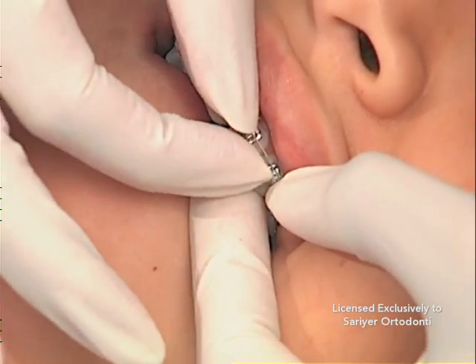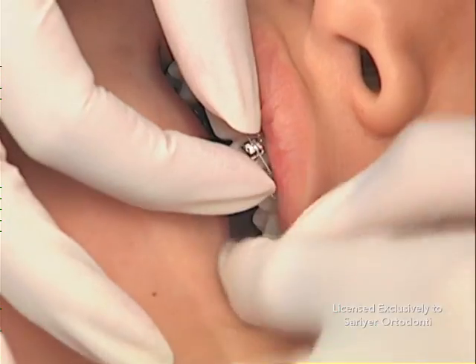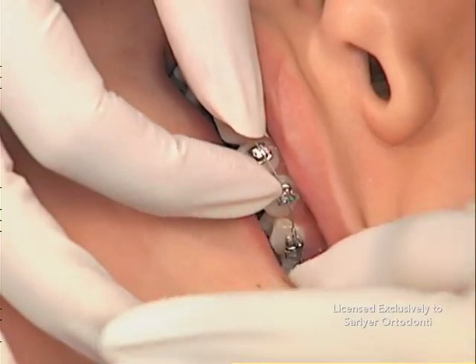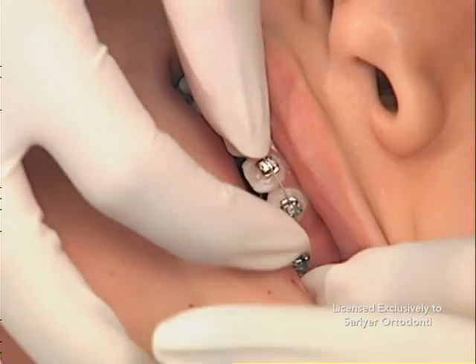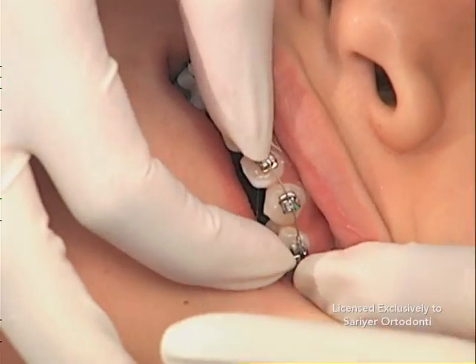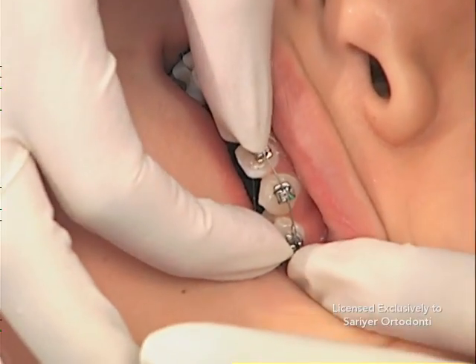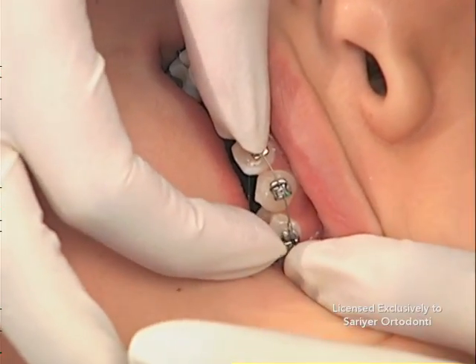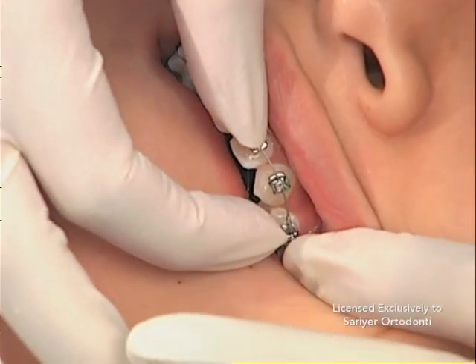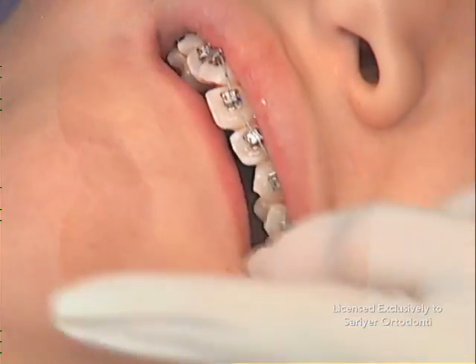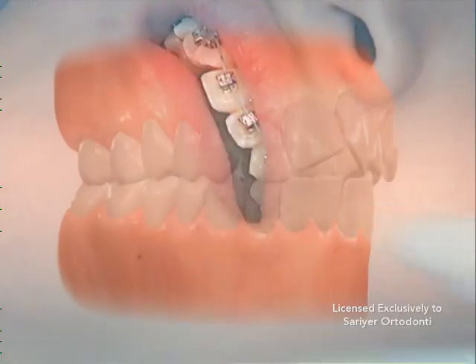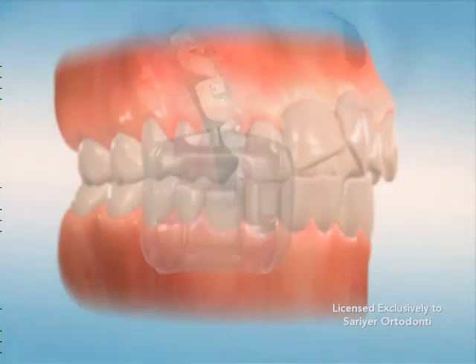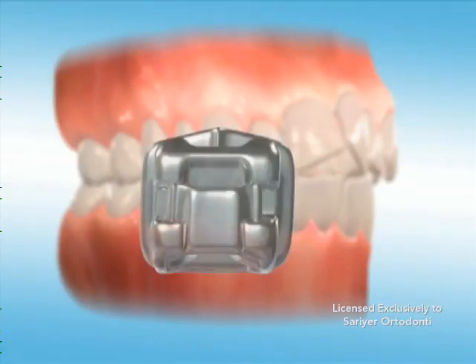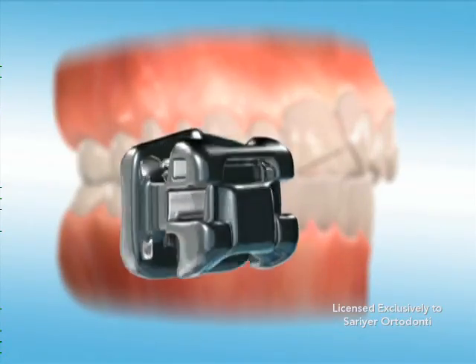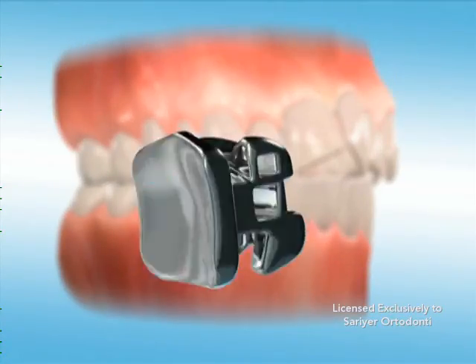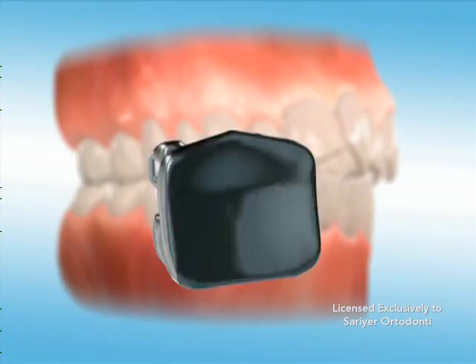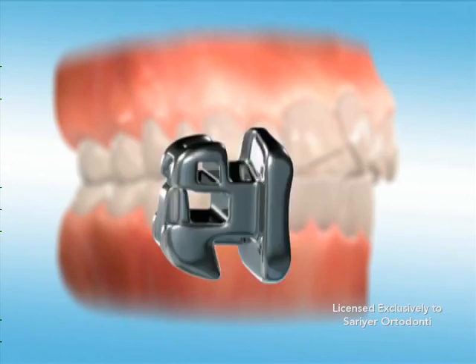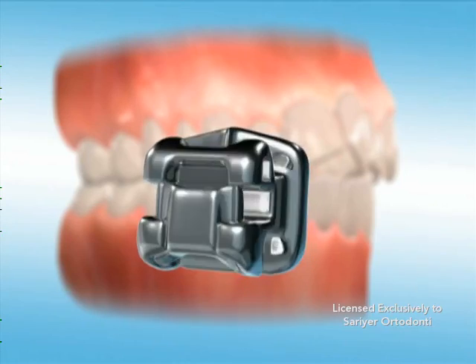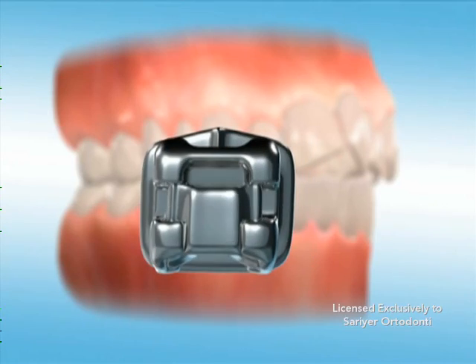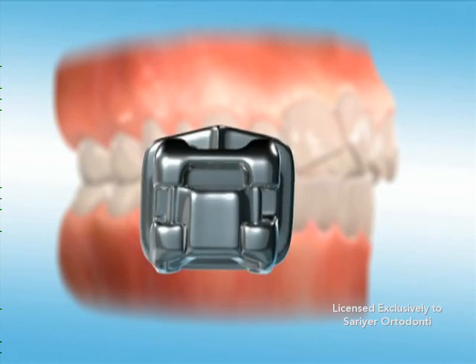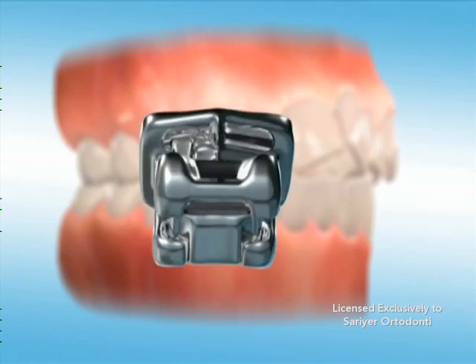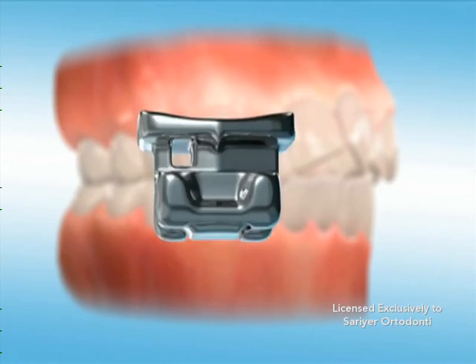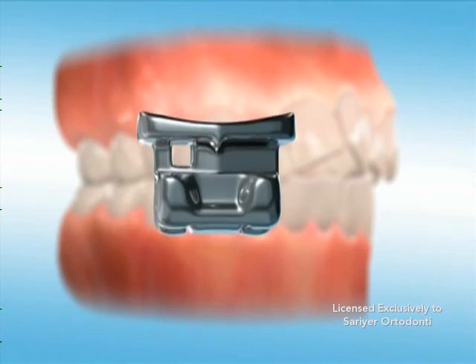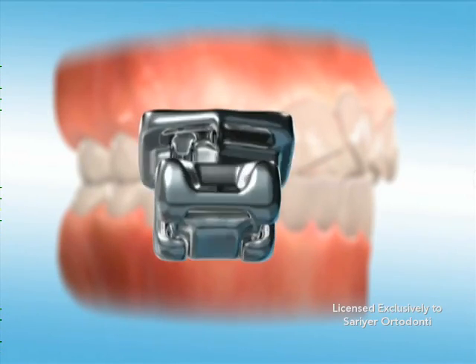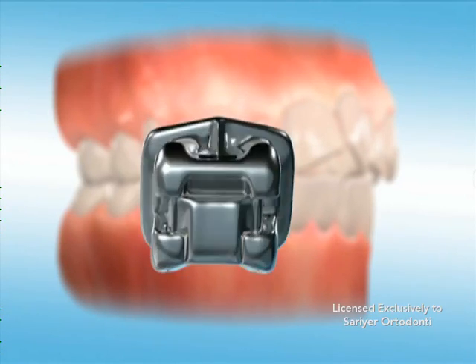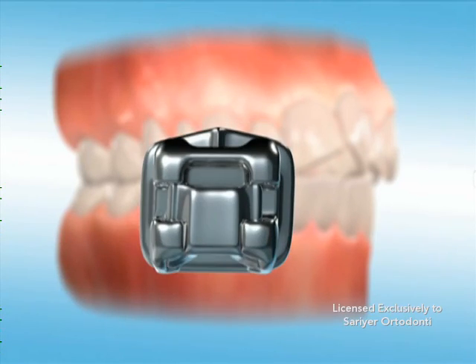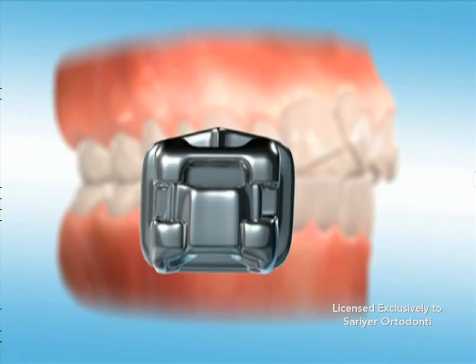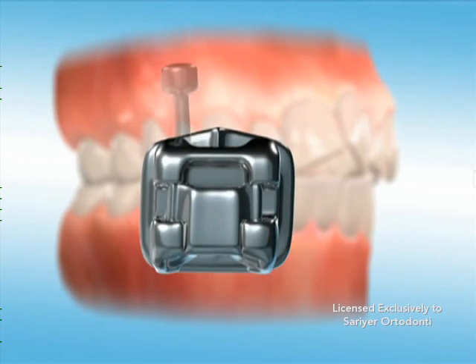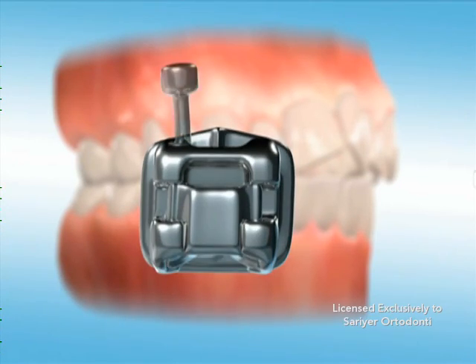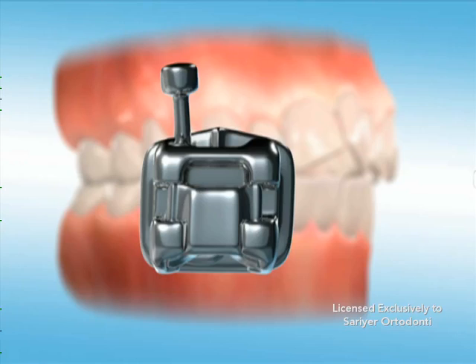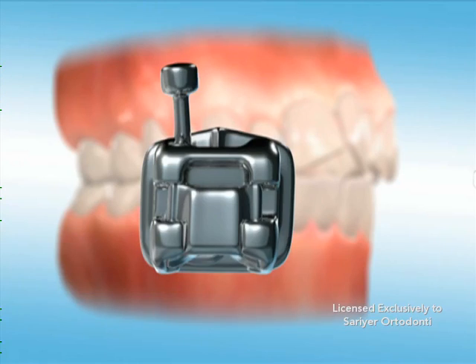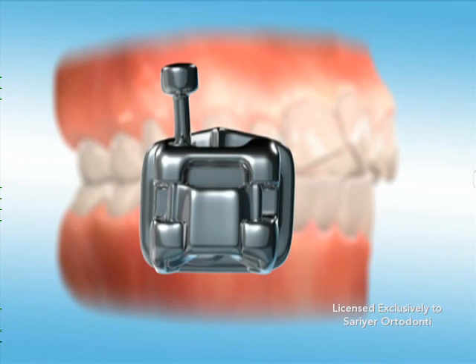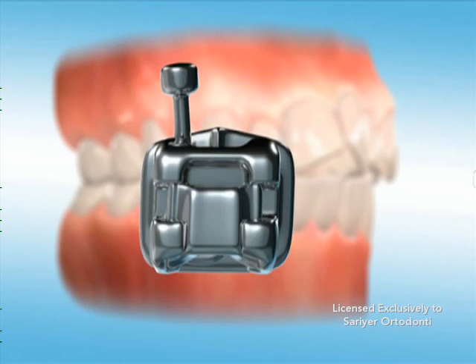Each bracket is thus connected with less resistance and less friction. This bracket configuration replaces the use of traditional ties or ligatures typically used to connect and hold the arch wire to the brackets.